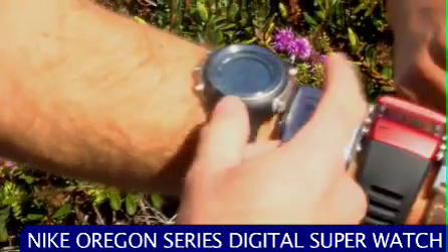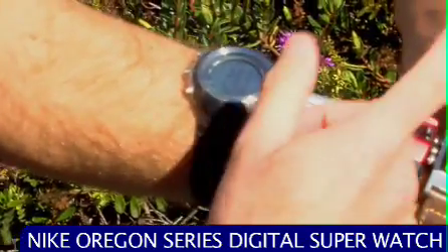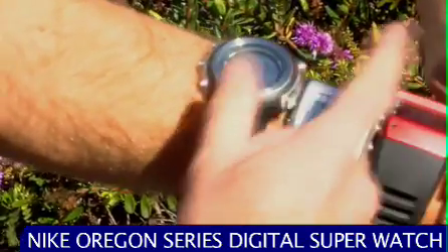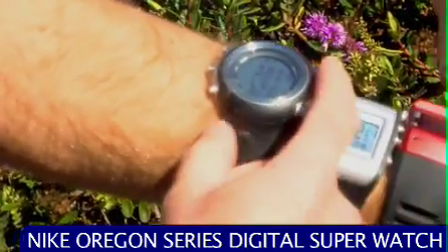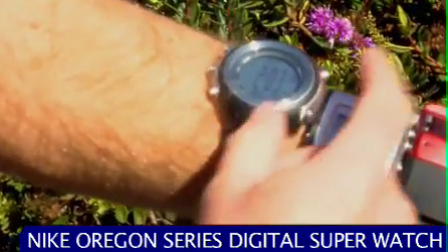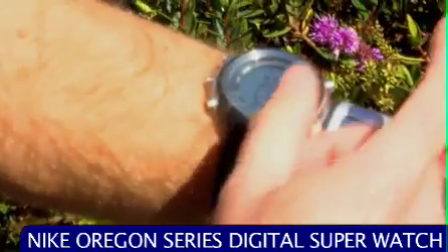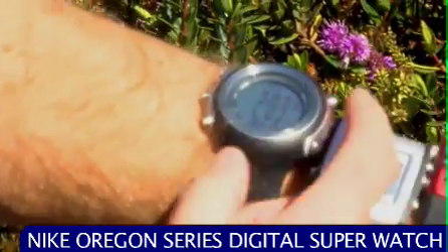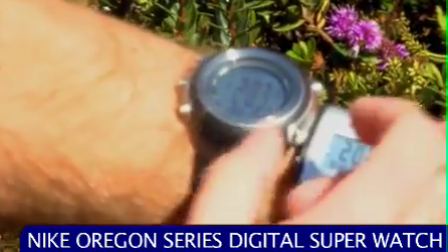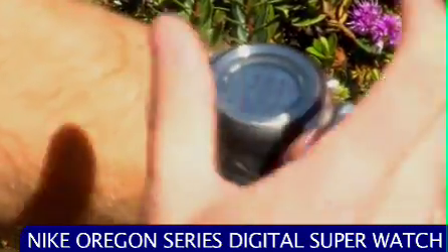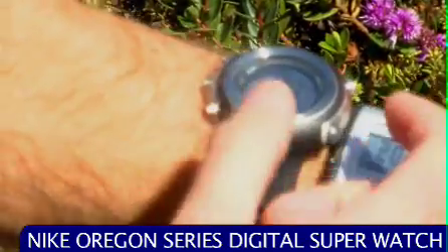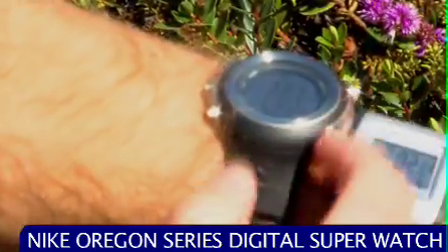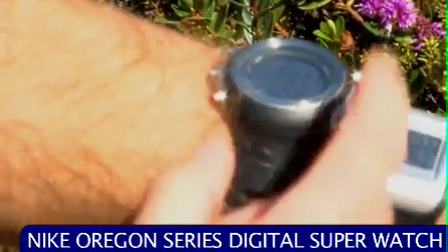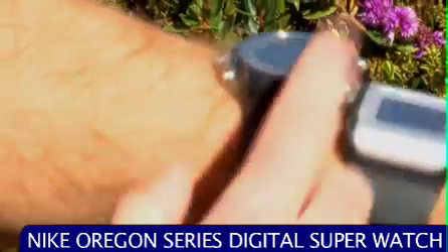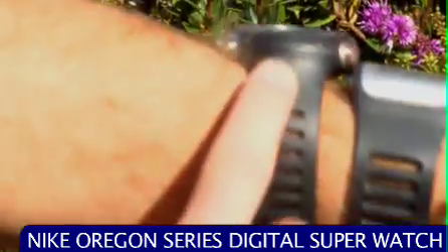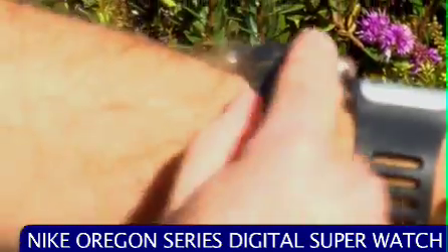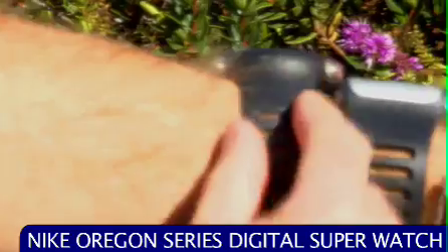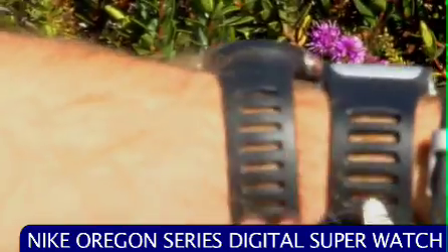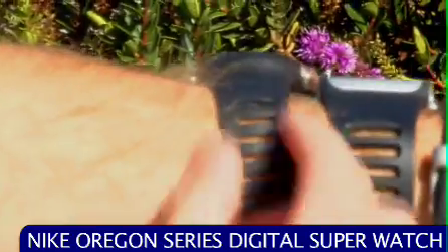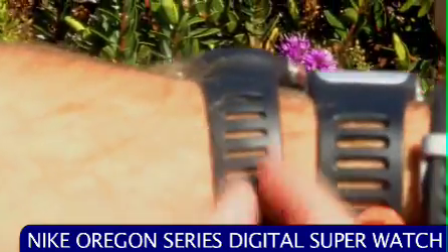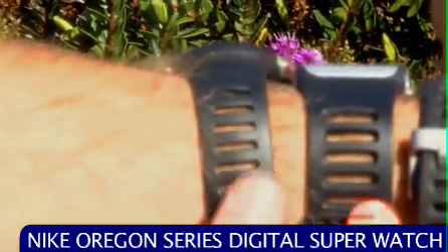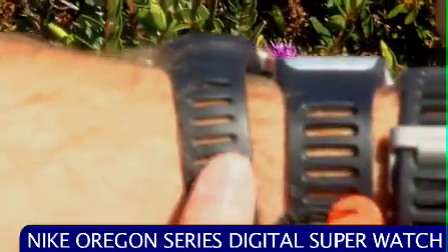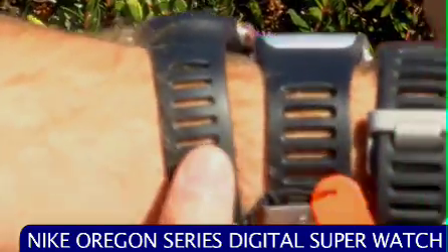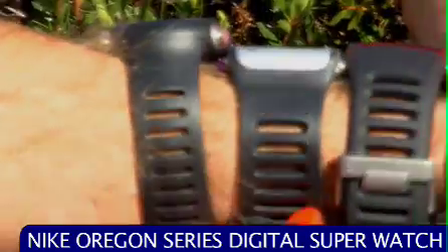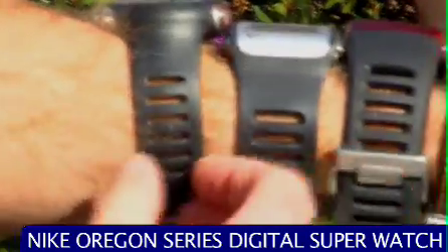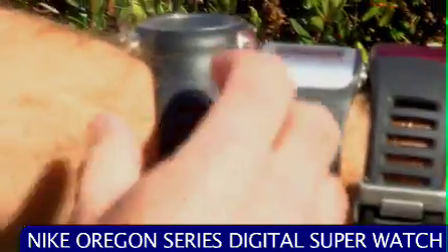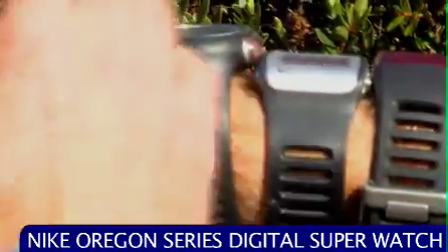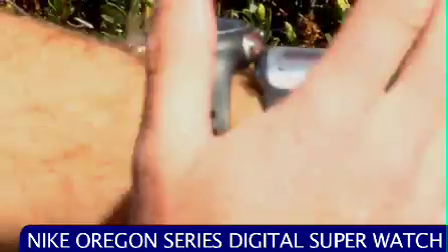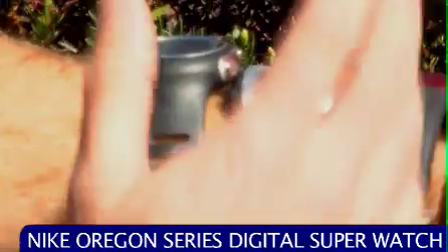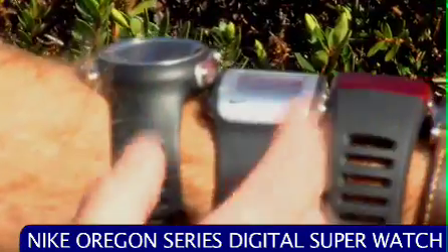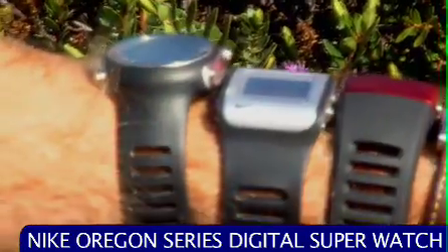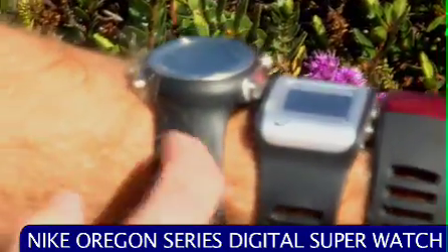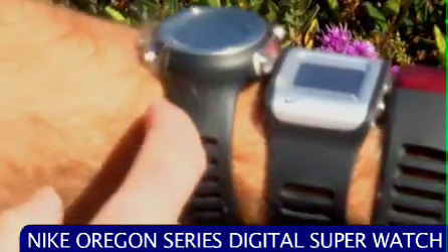It's got an alarm on it. It's water resistant, one touch backlighting. It's got a rubberized bracelet on it so you can go swimming, surfing, whatever. It's awesome.